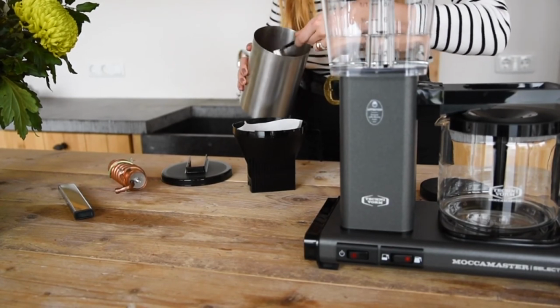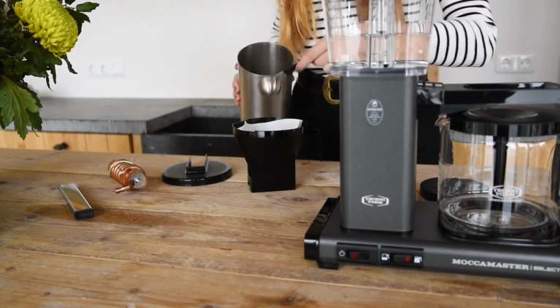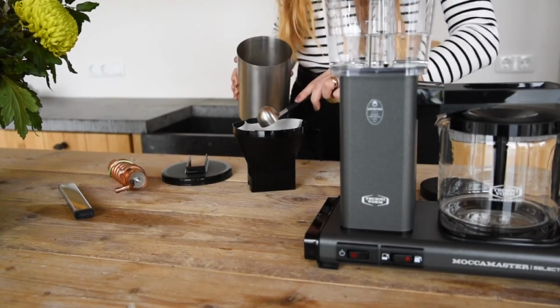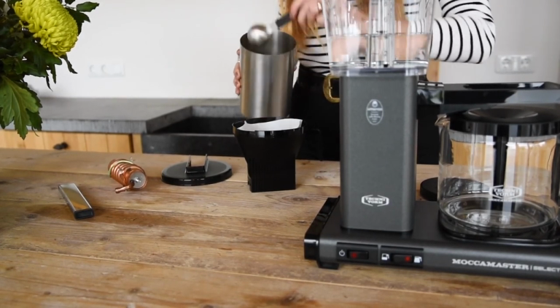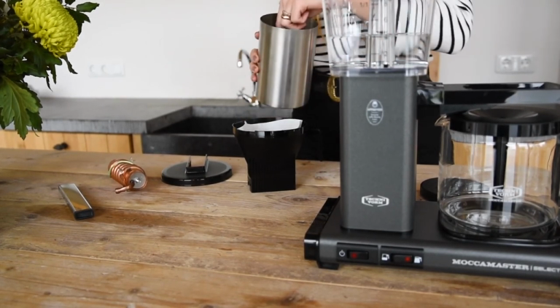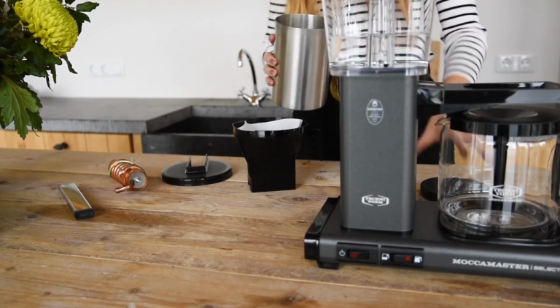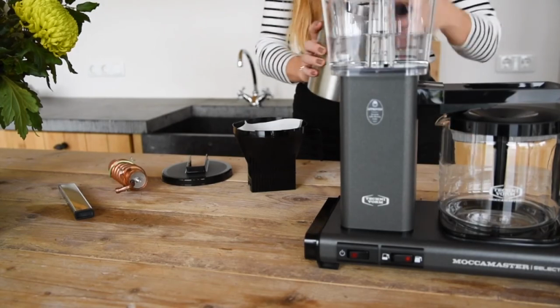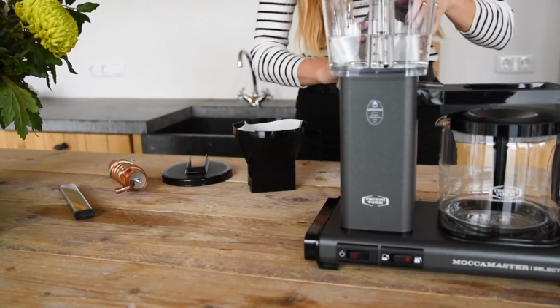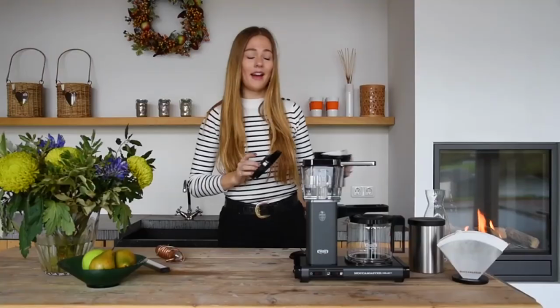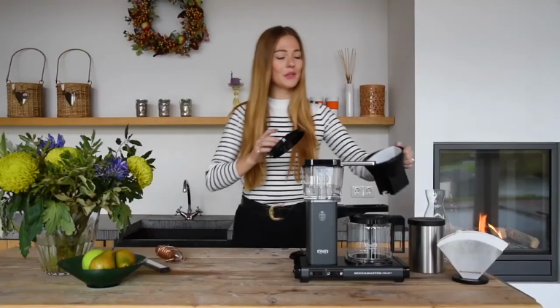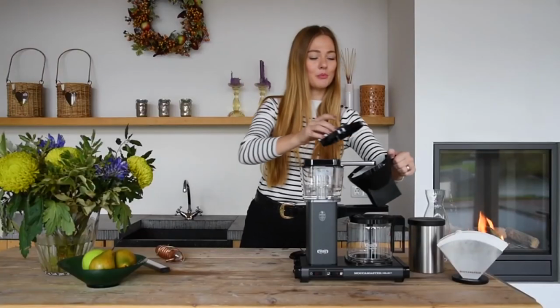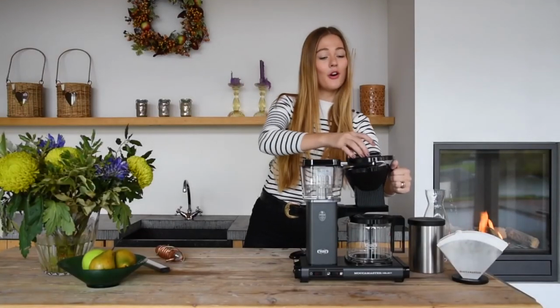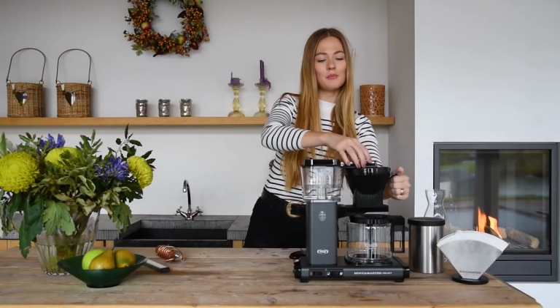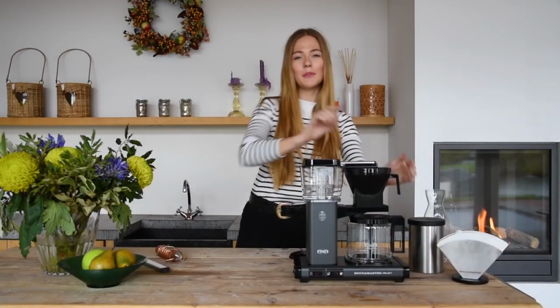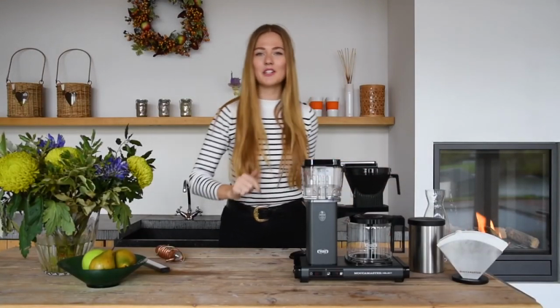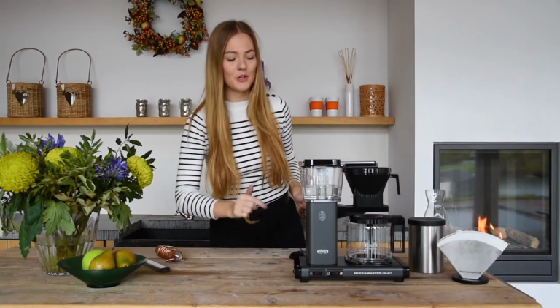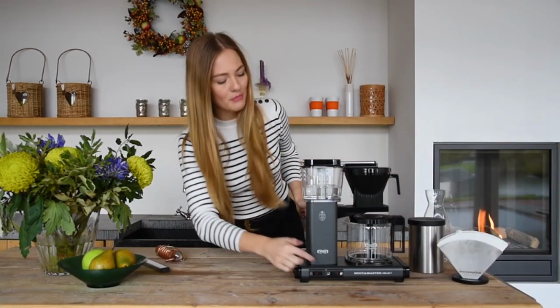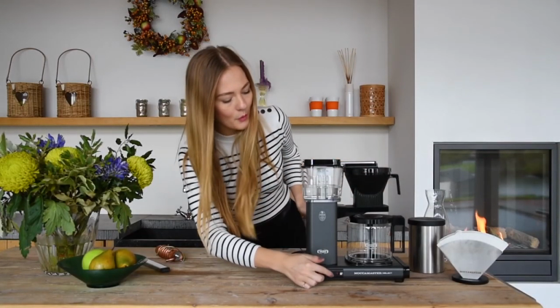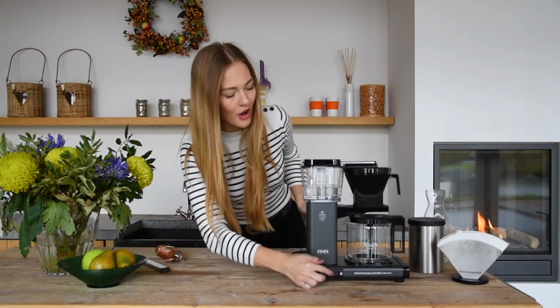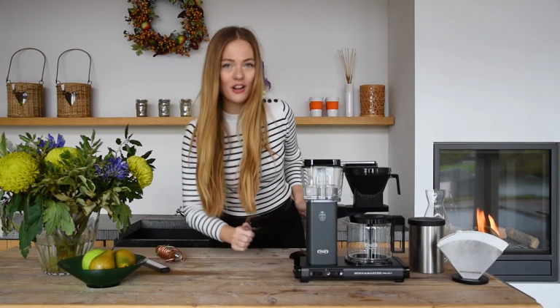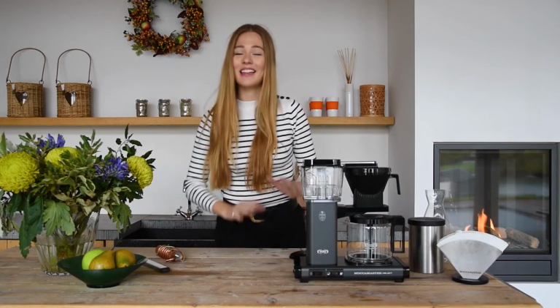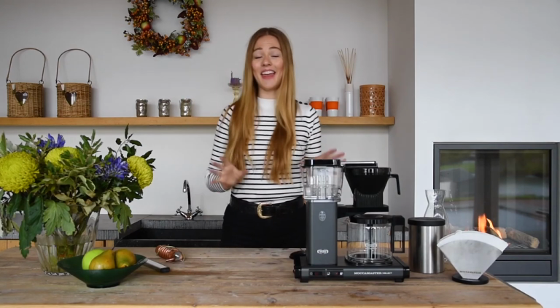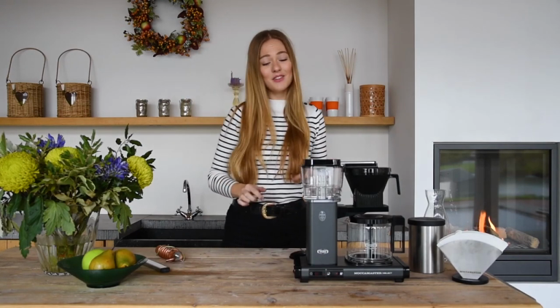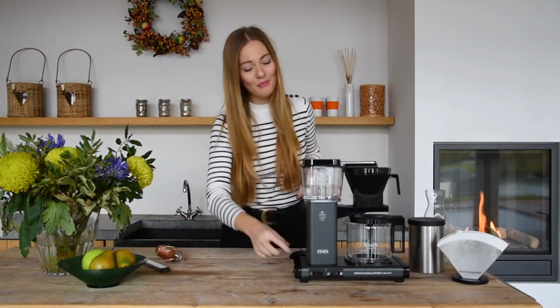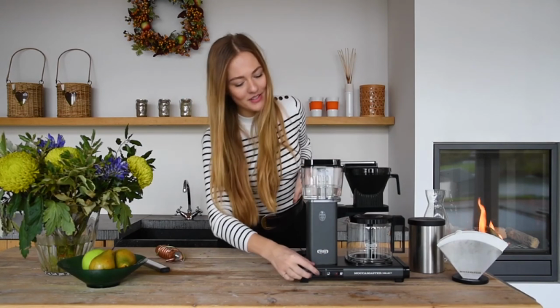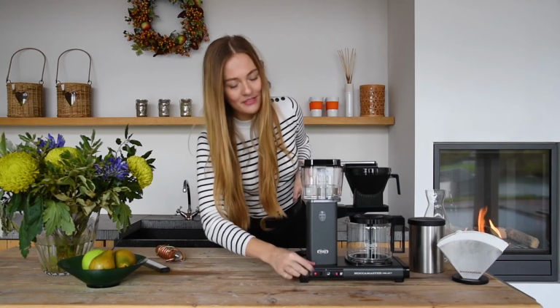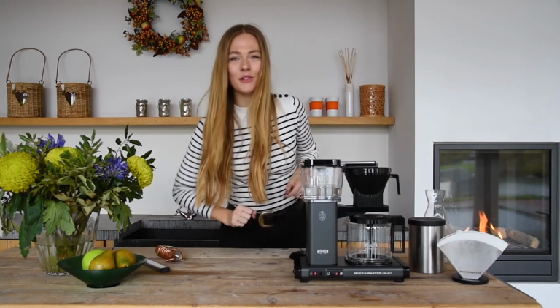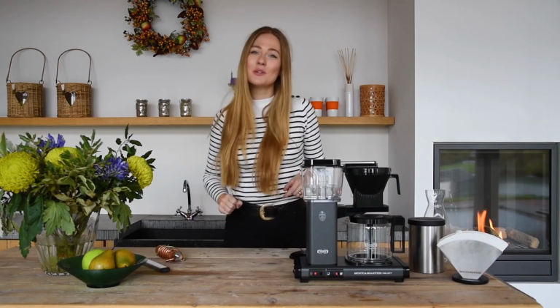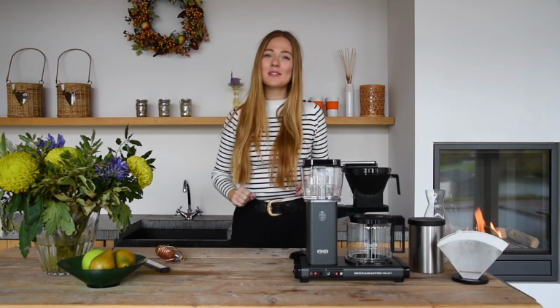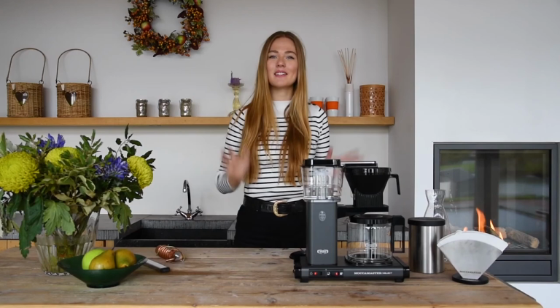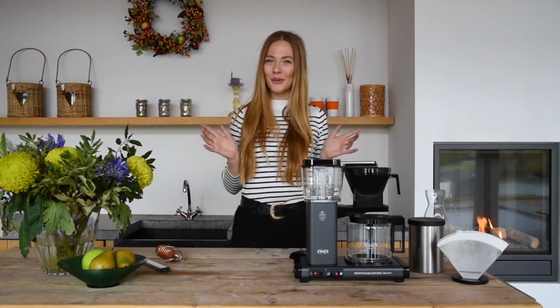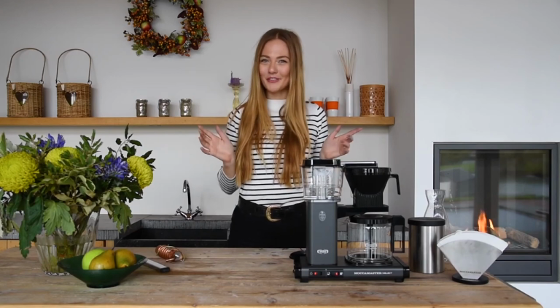As coffee is a matter of taste, just experiment along the way. As we are going to brew 4 cups, put the selector switch in the right mode, which is half jug. Then turn on the Moccamaster to let it do what it does best — brew your coffee.